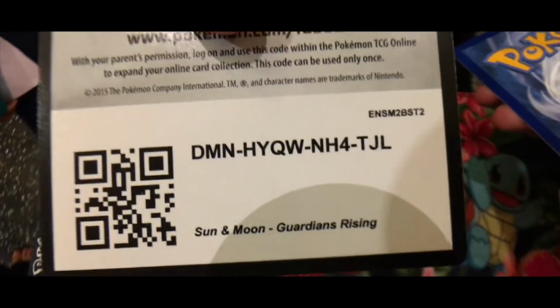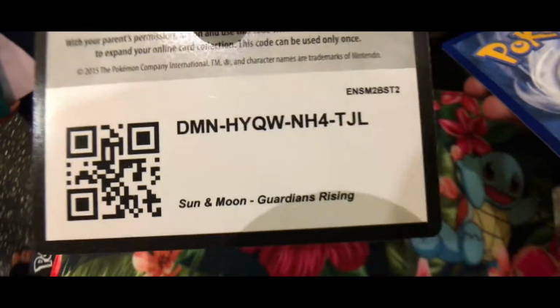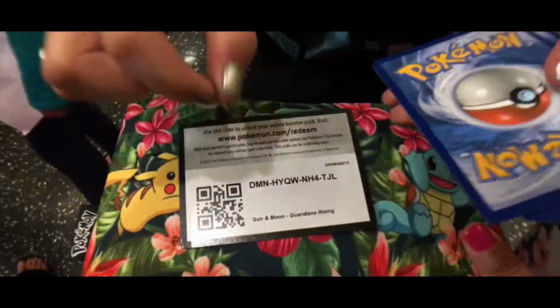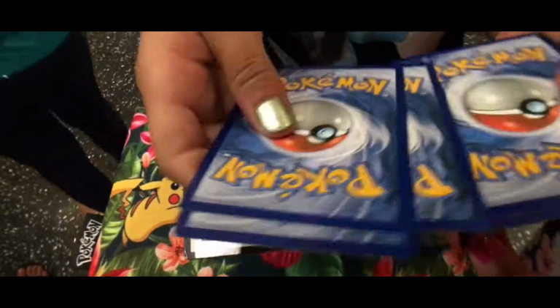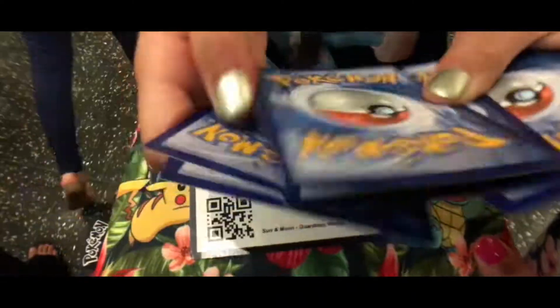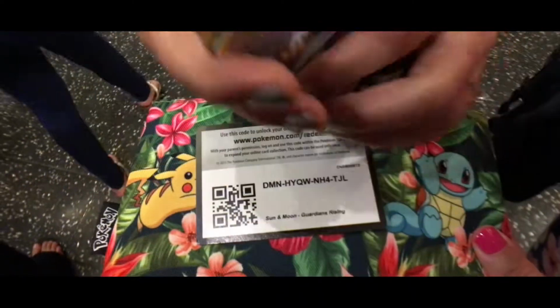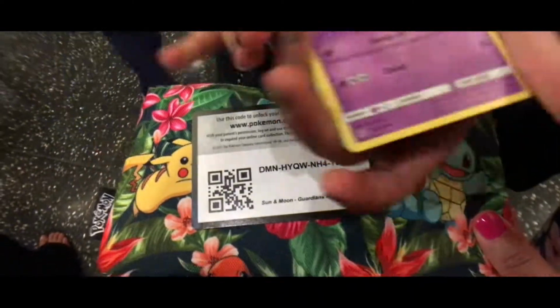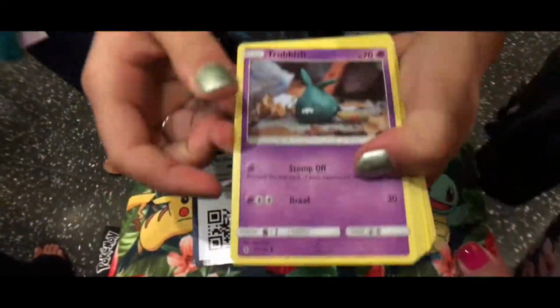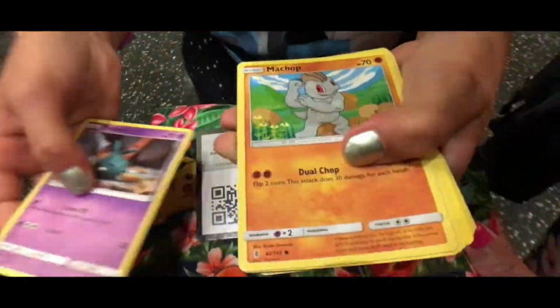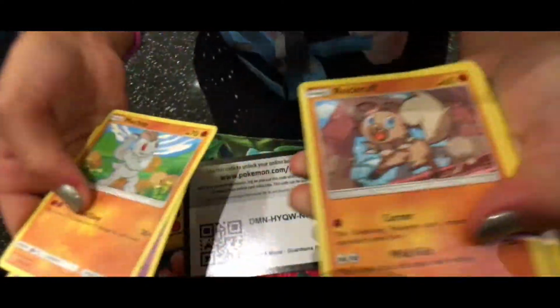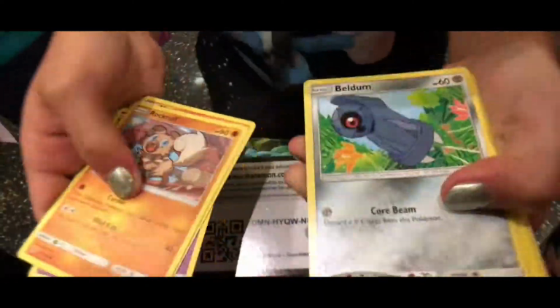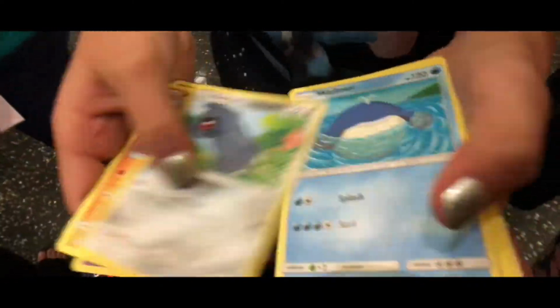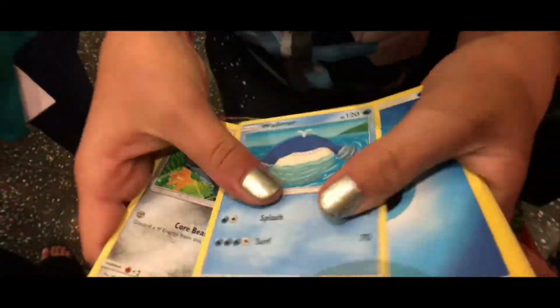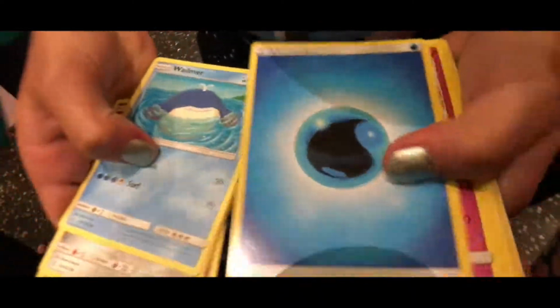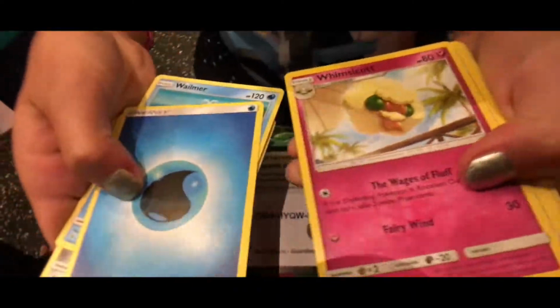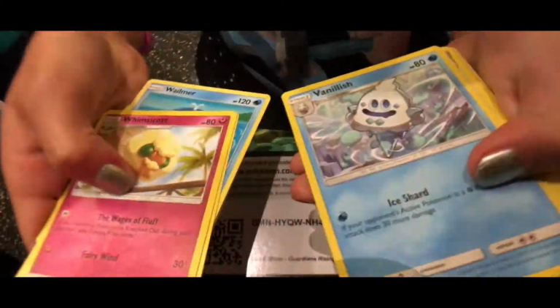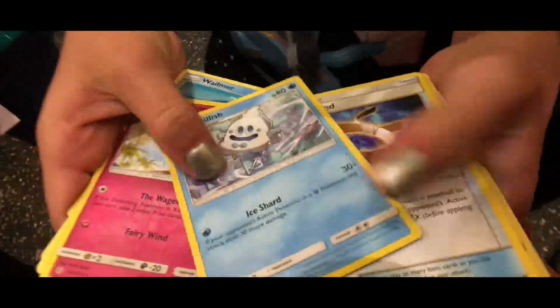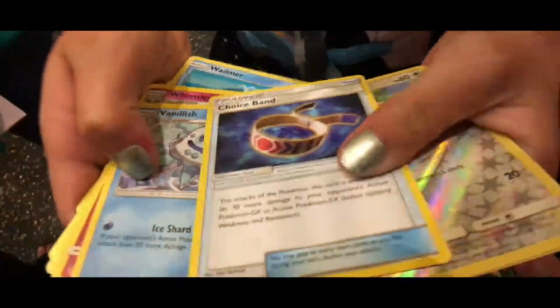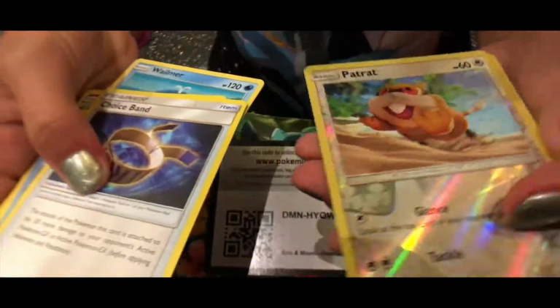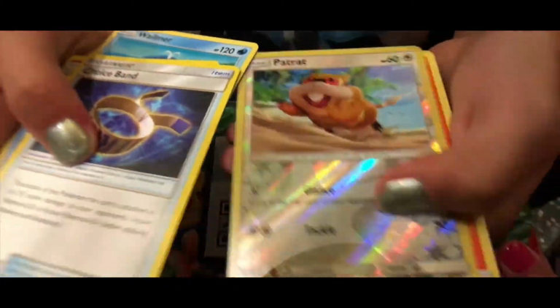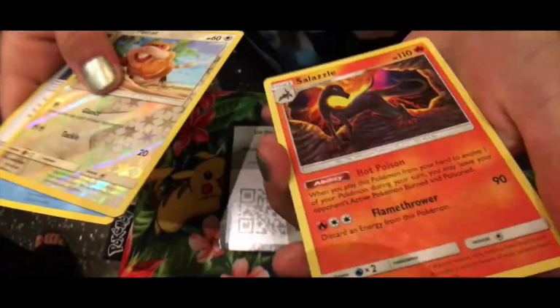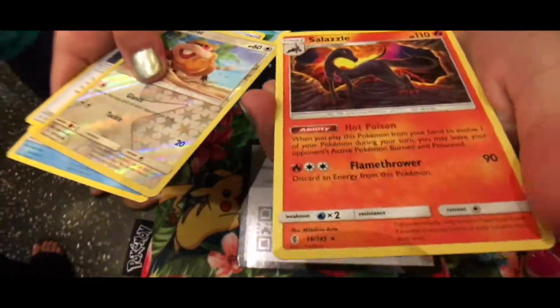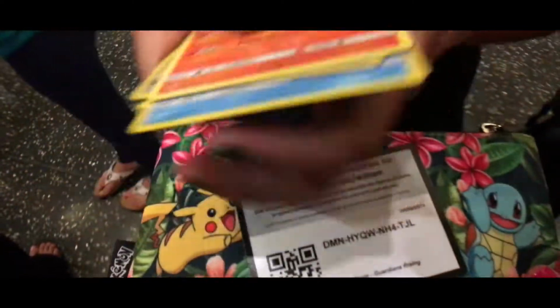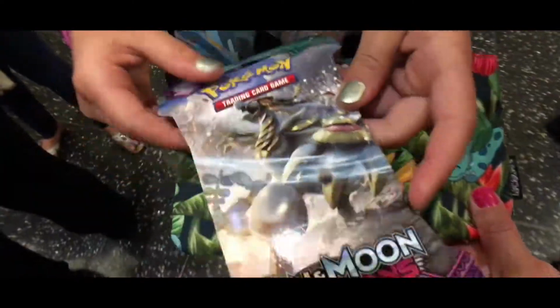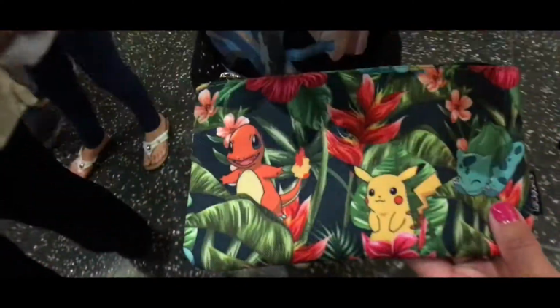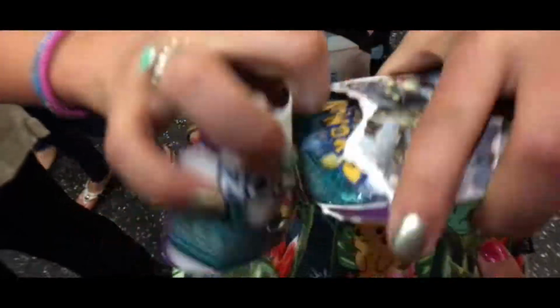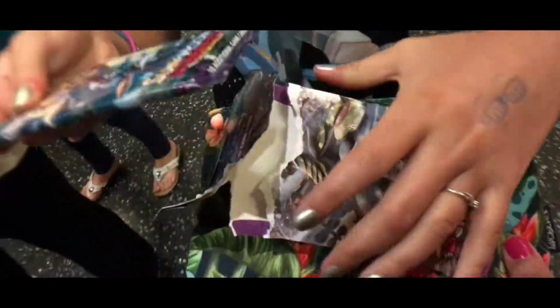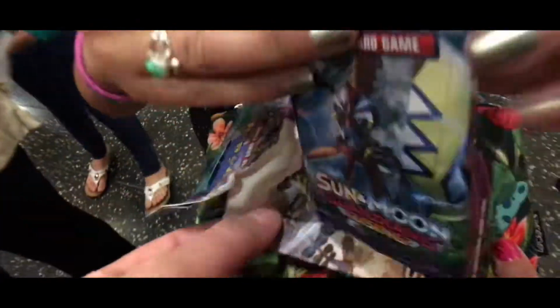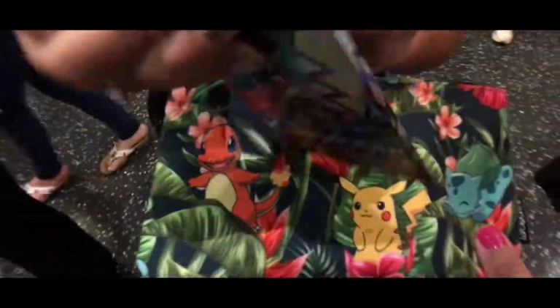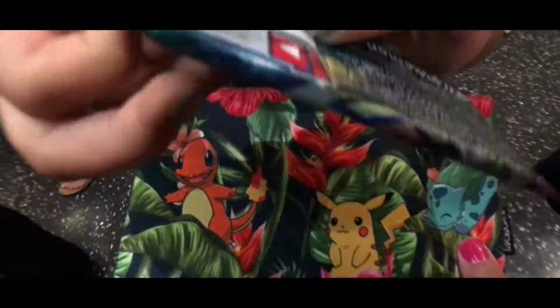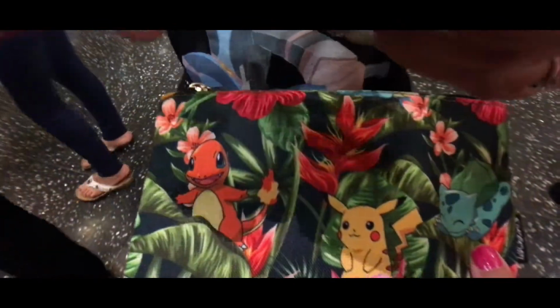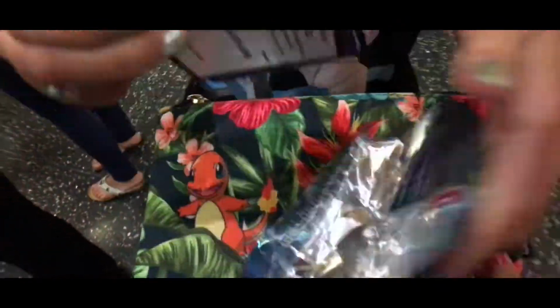Here's a code card for you guys. We got a Machop right there, another Choice Band — so many Choice Bands! Let's try it one more time and see if we get at least a holo or something.